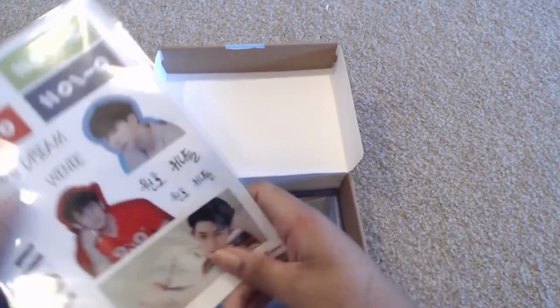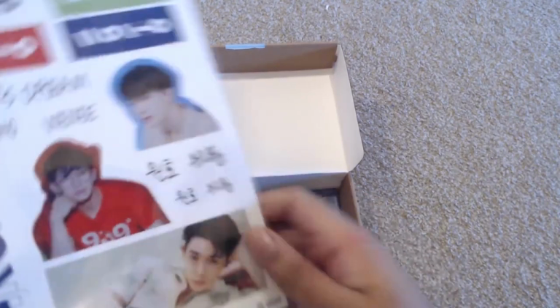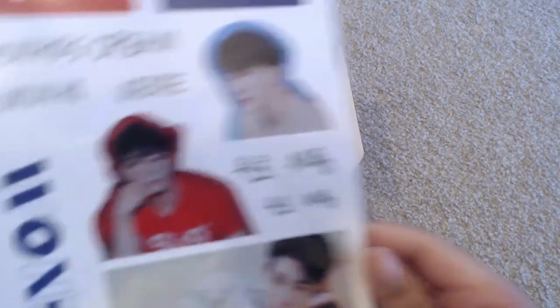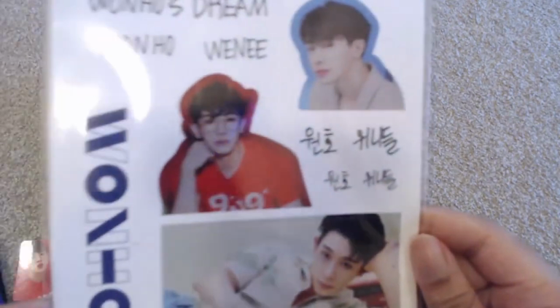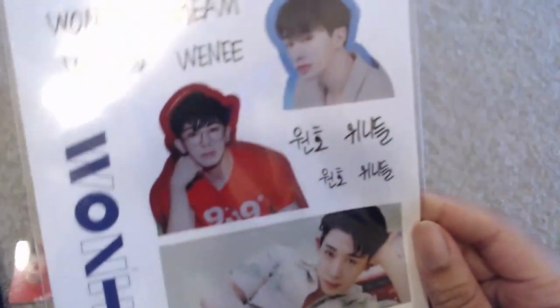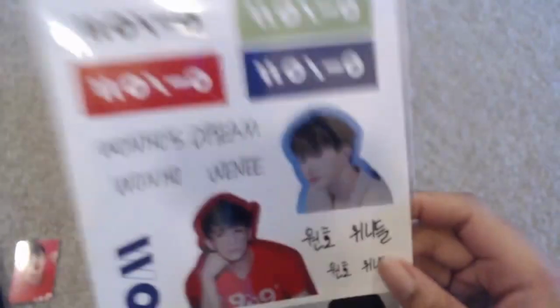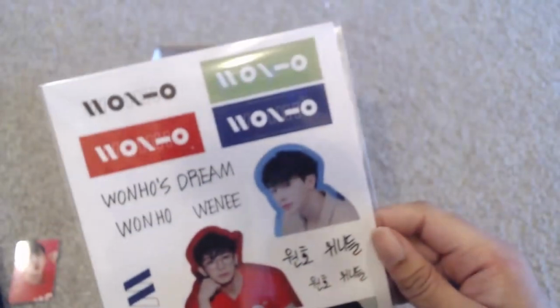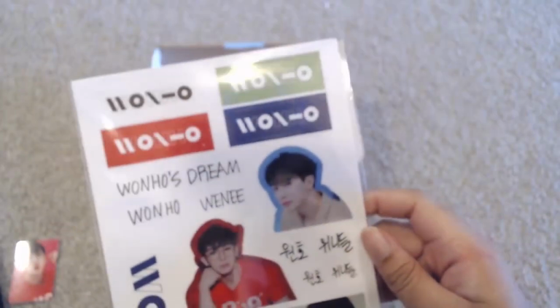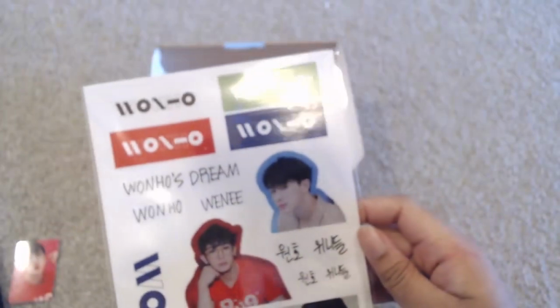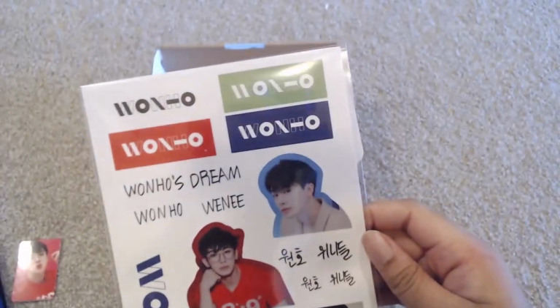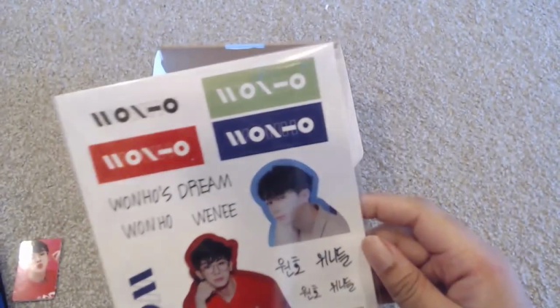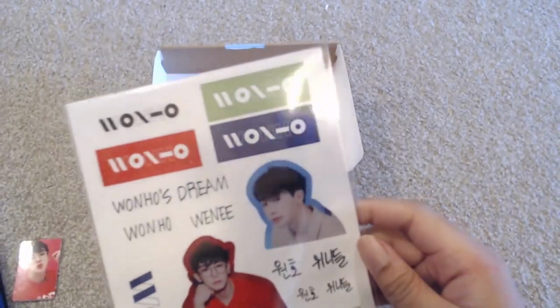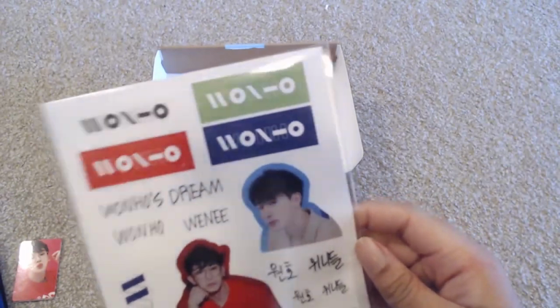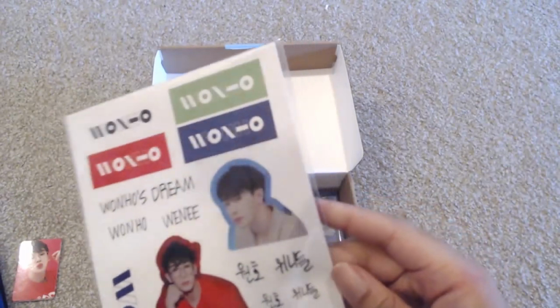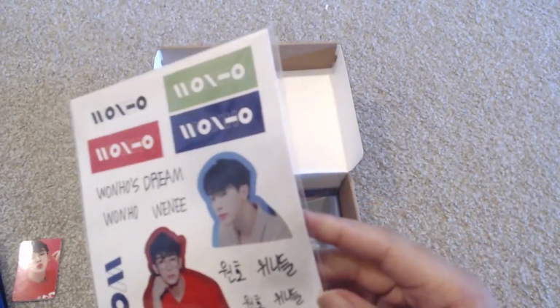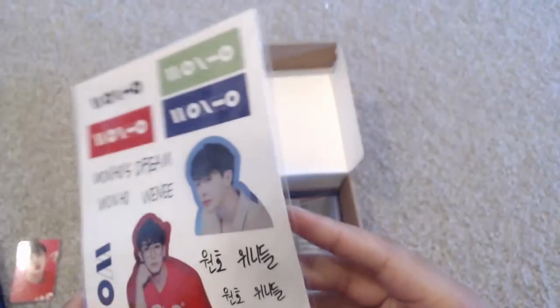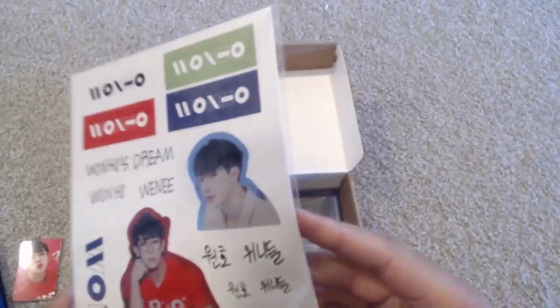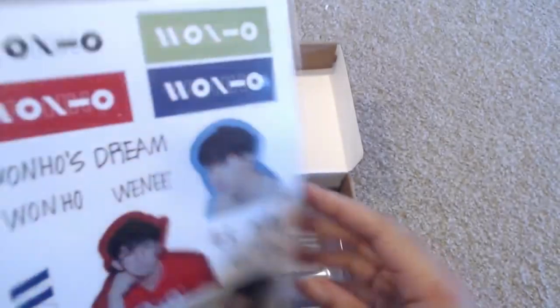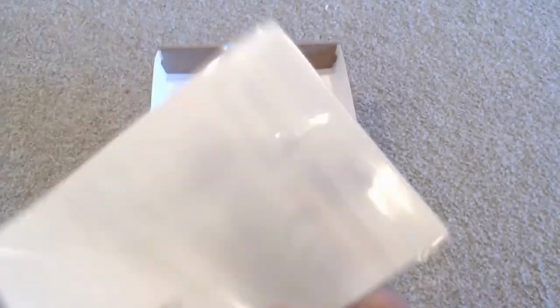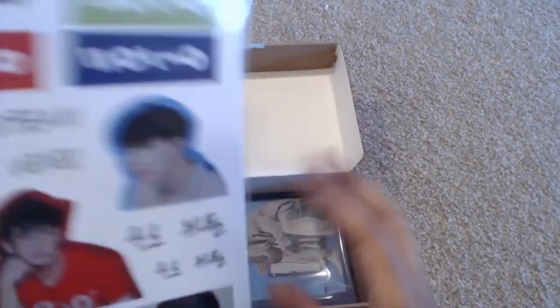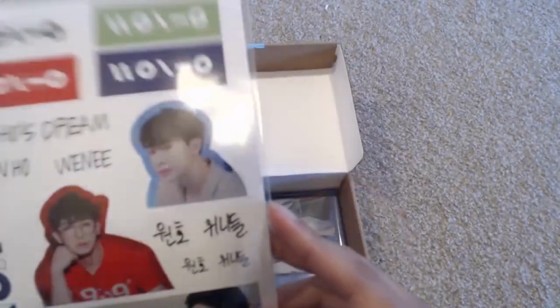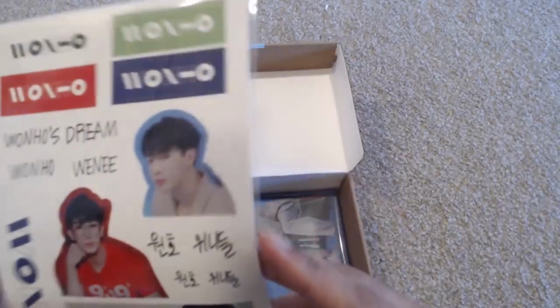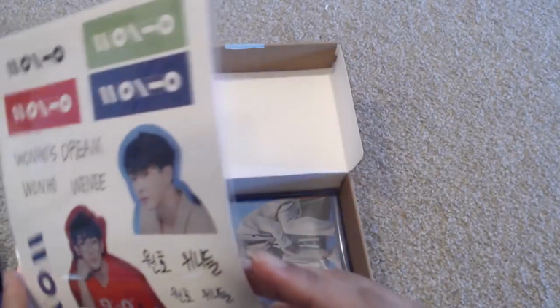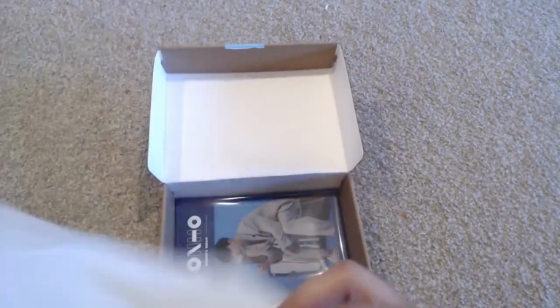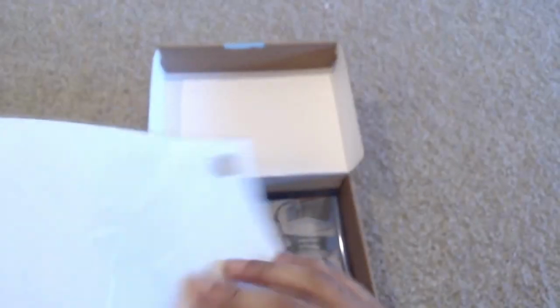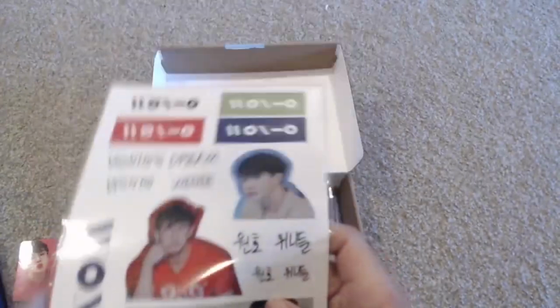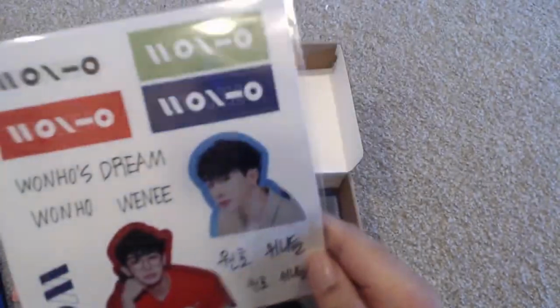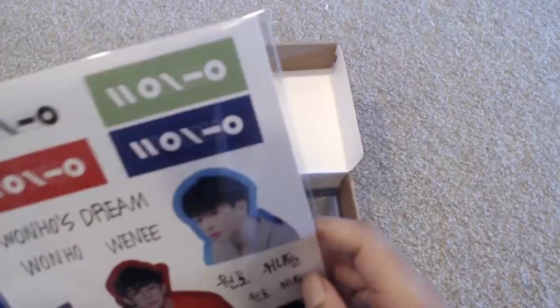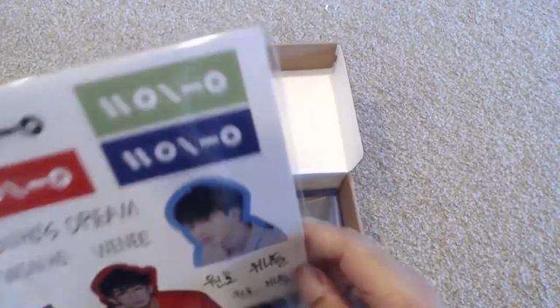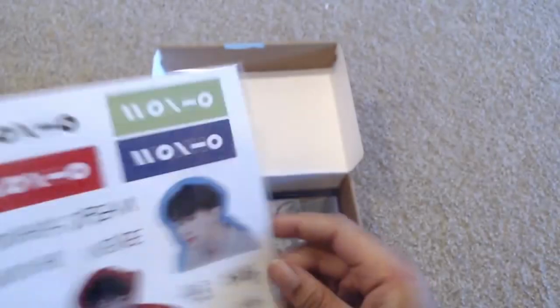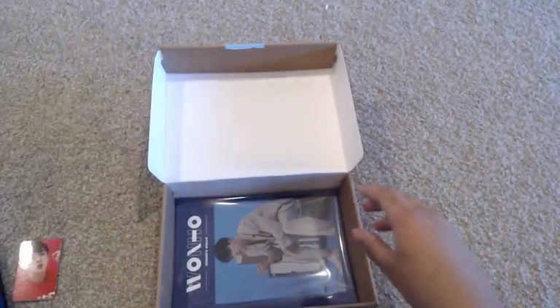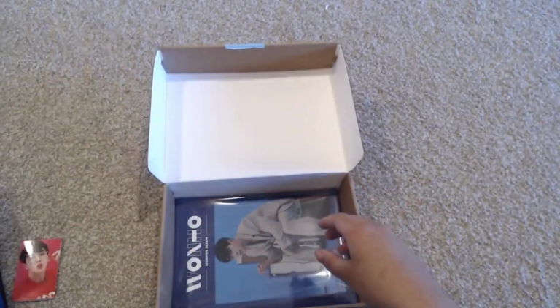We have some stickers — so OneHo and Weenie, it says all on here. That's cute.